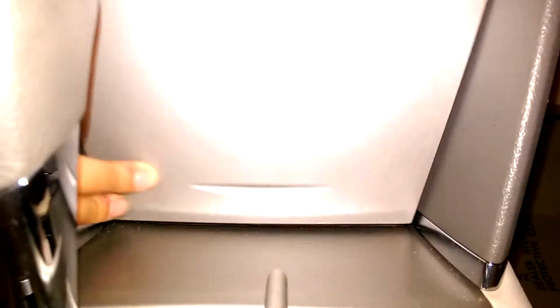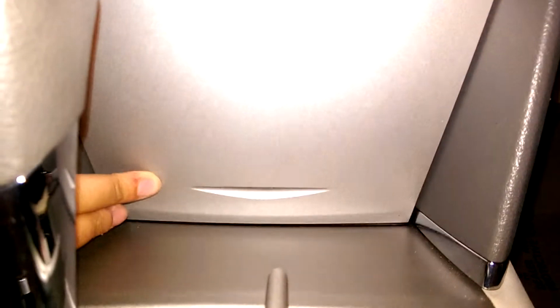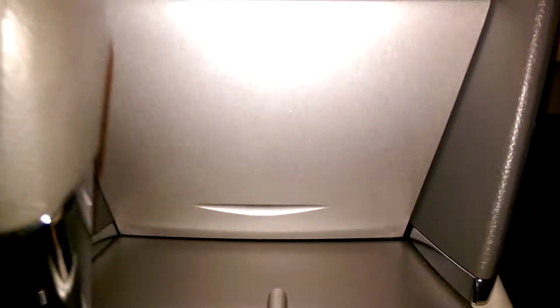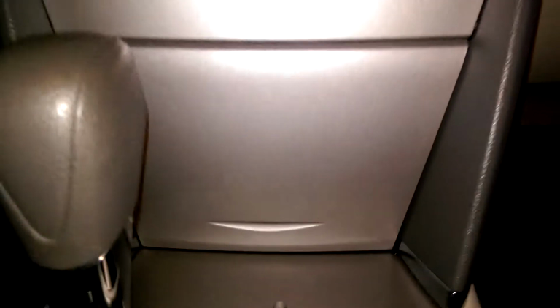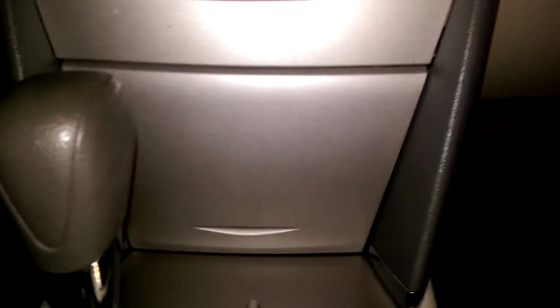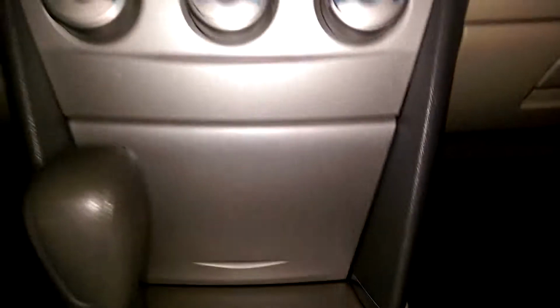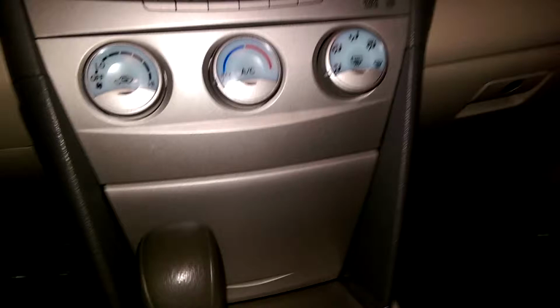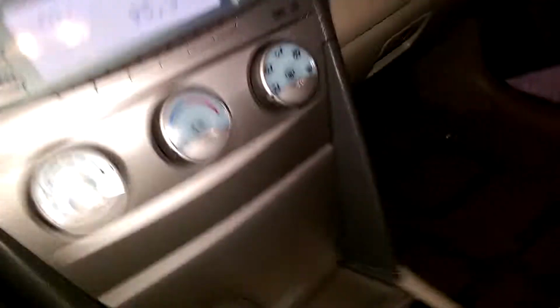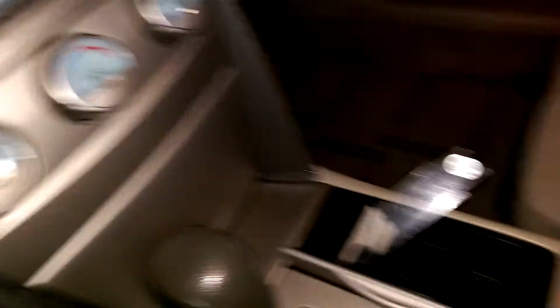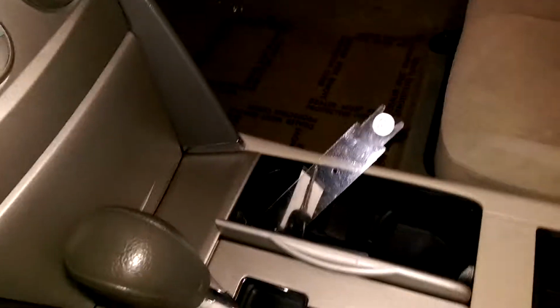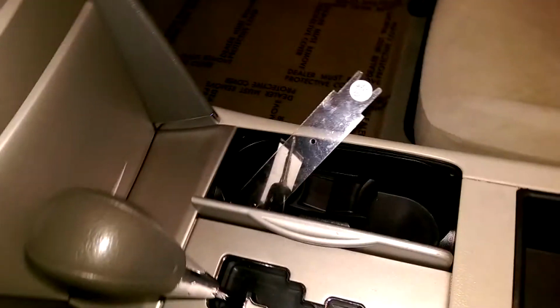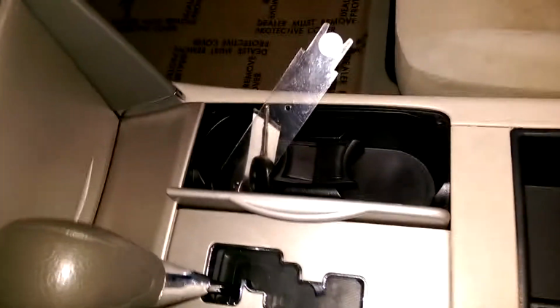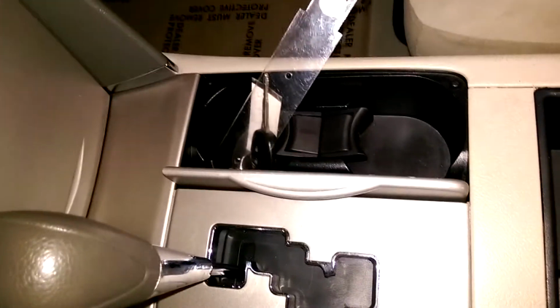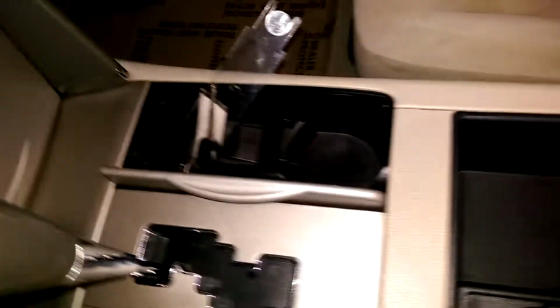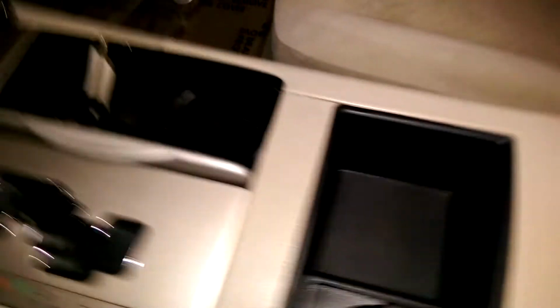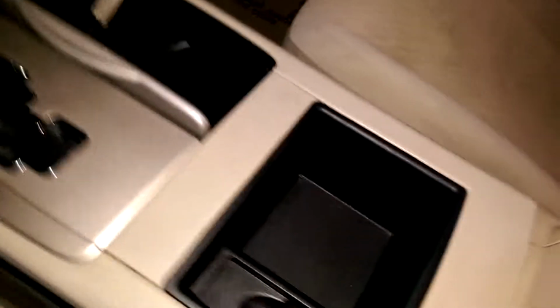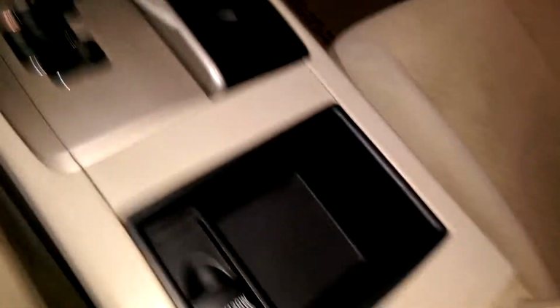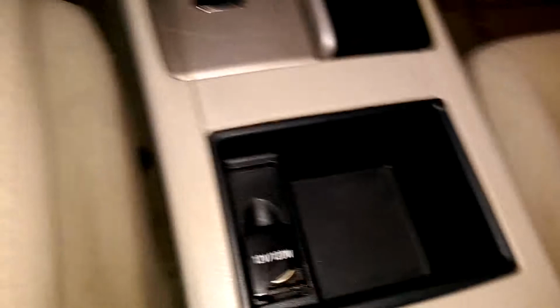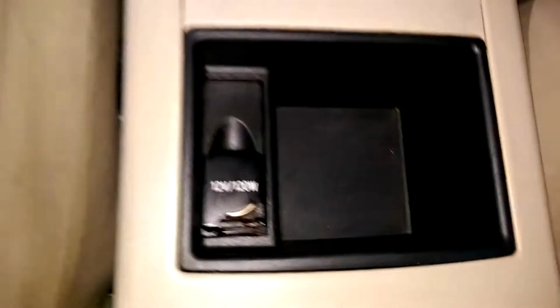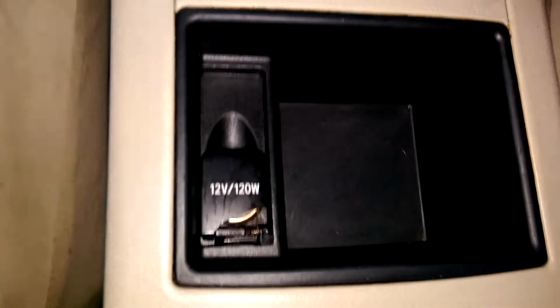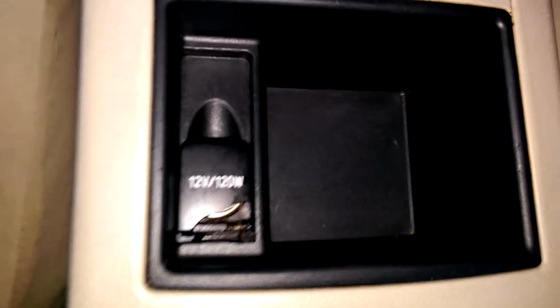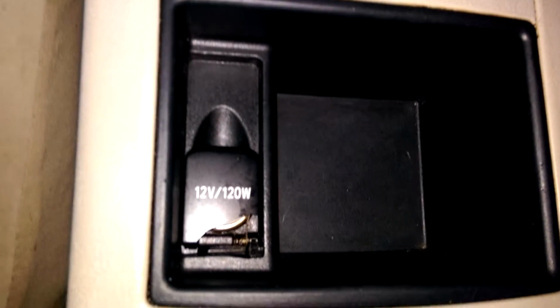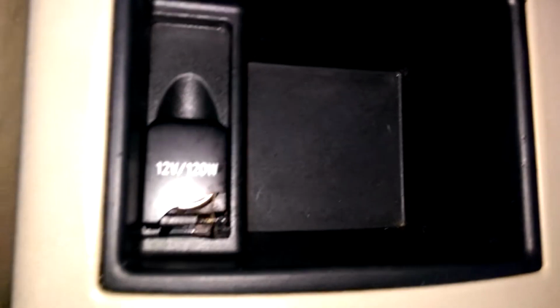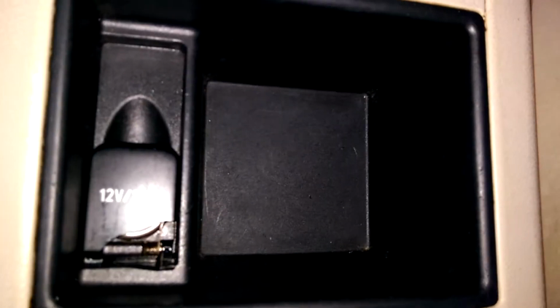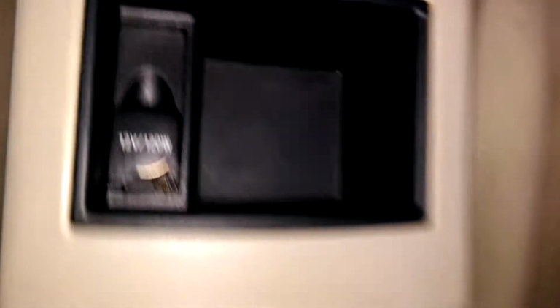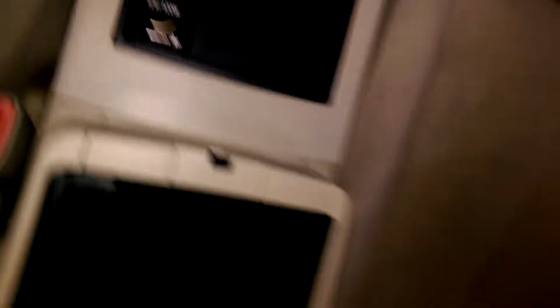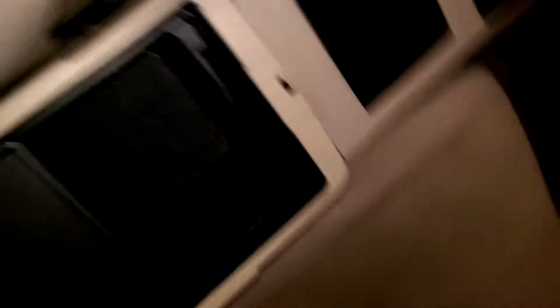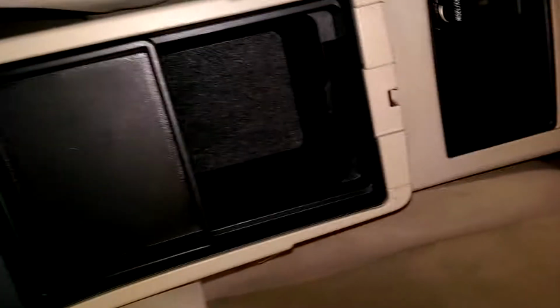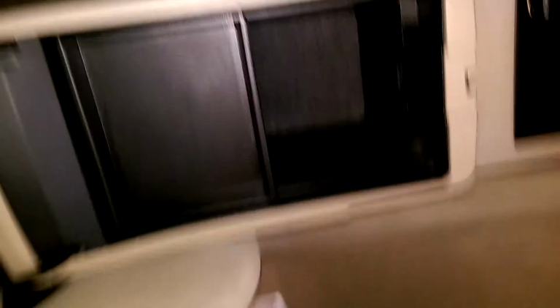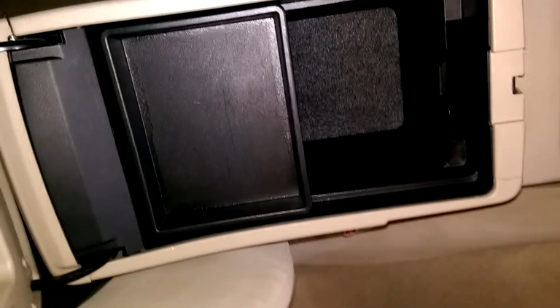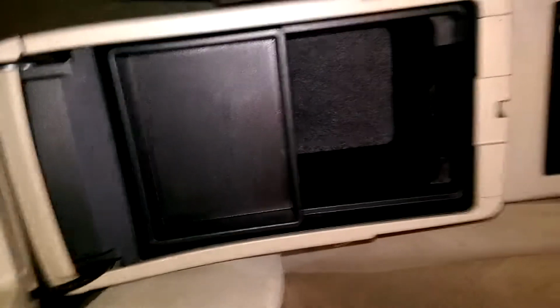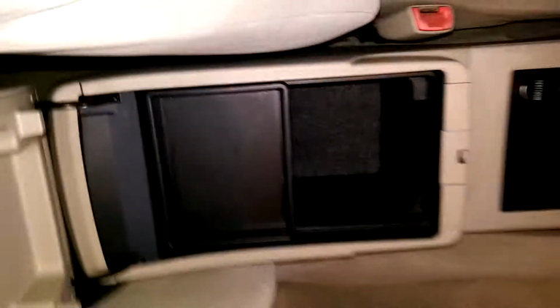Your cupholders, another outlet, and a center console.